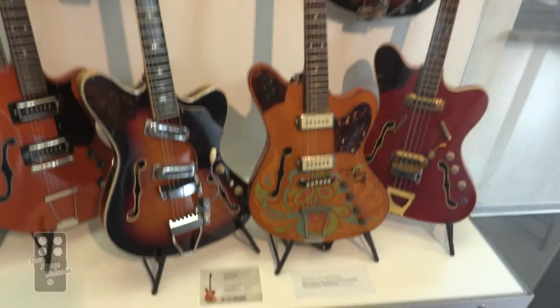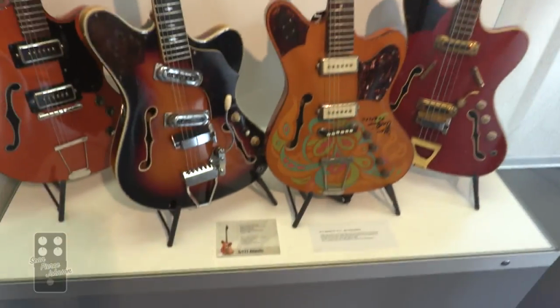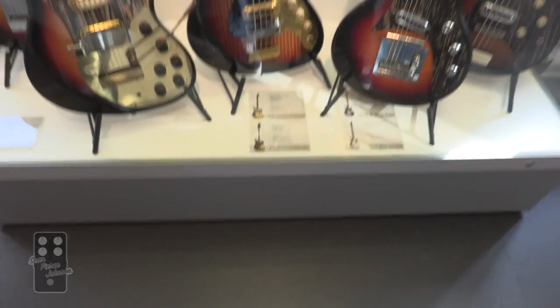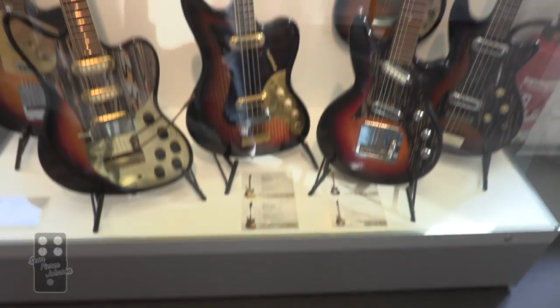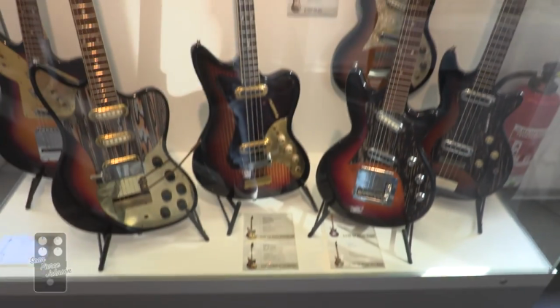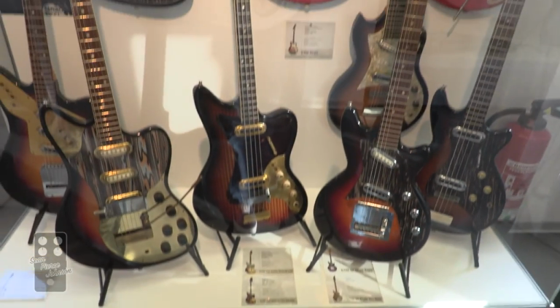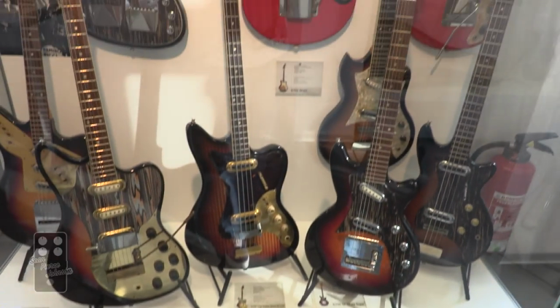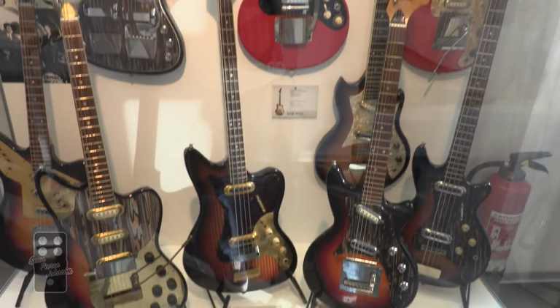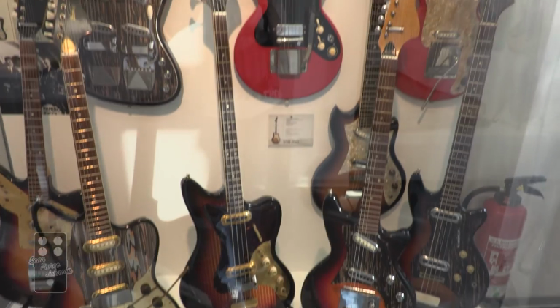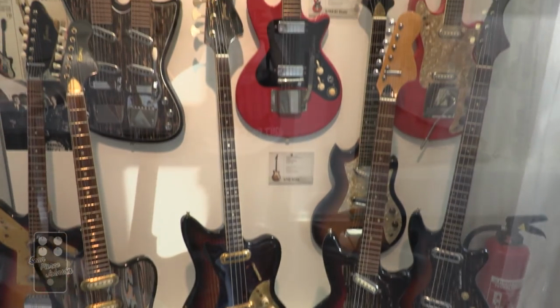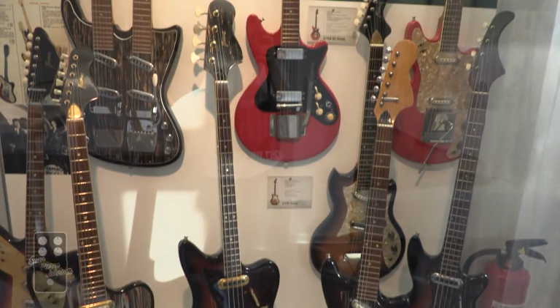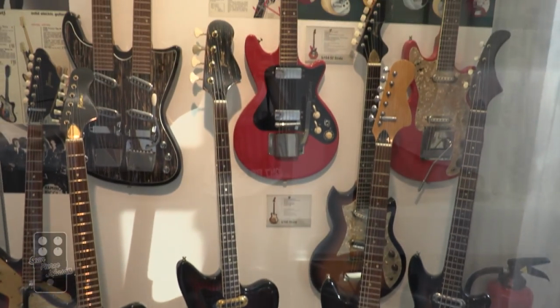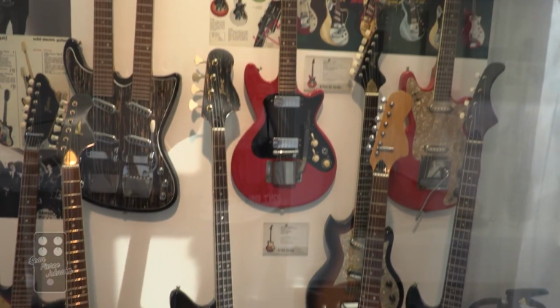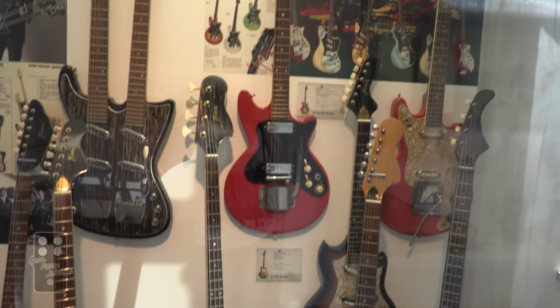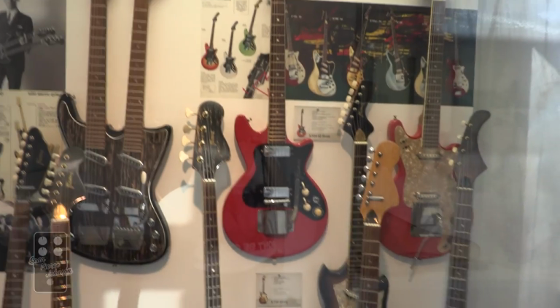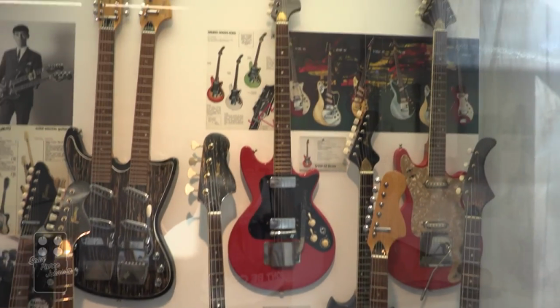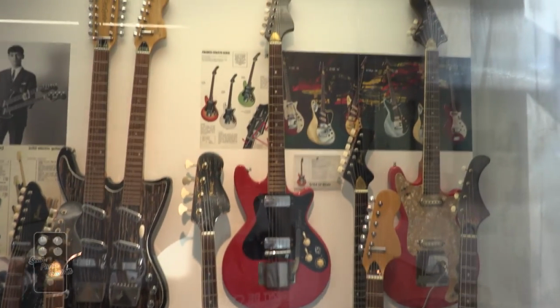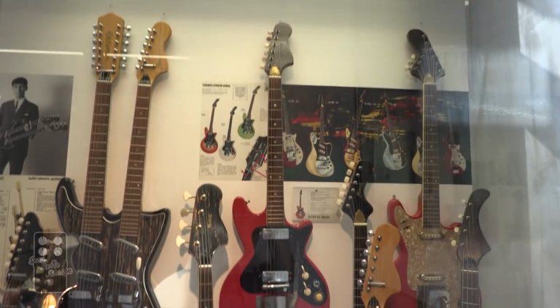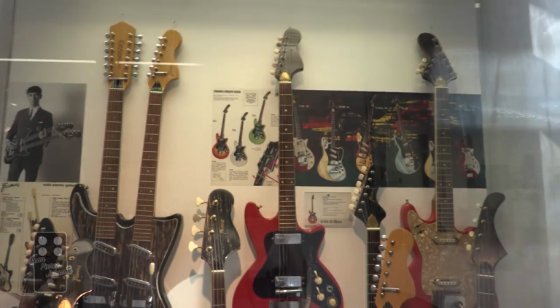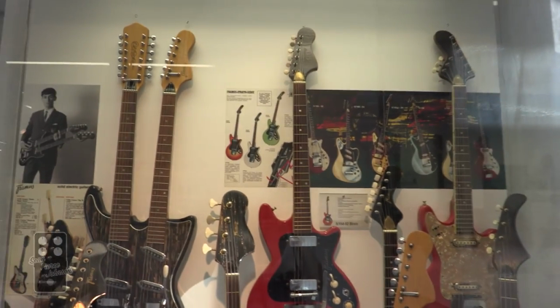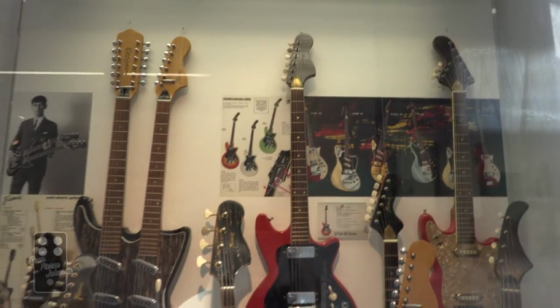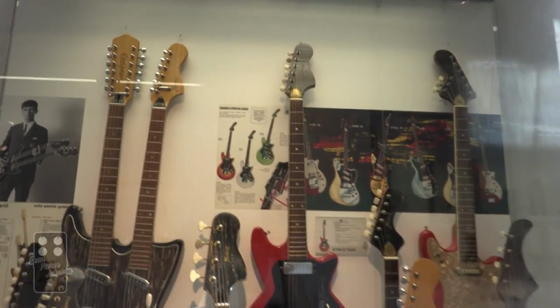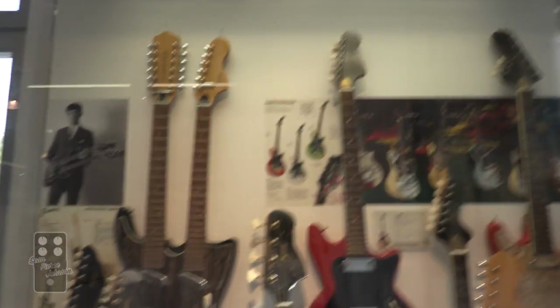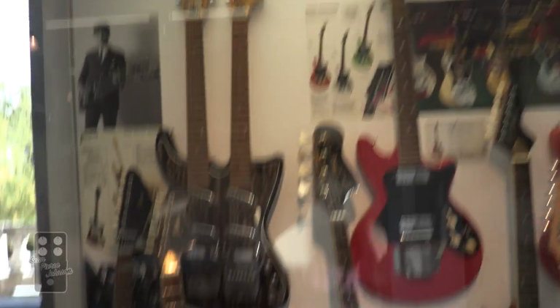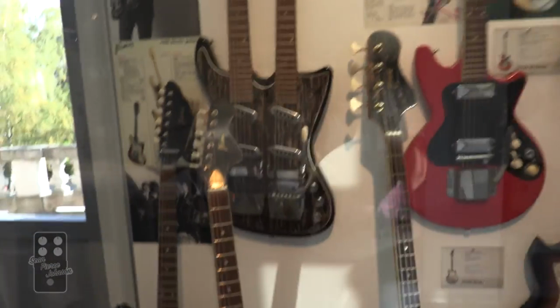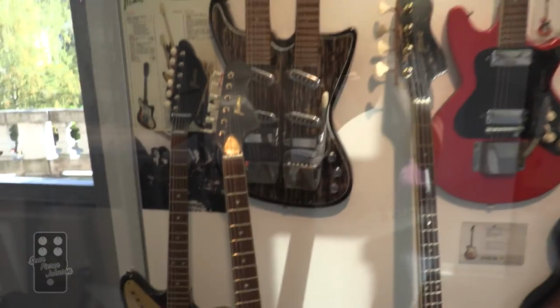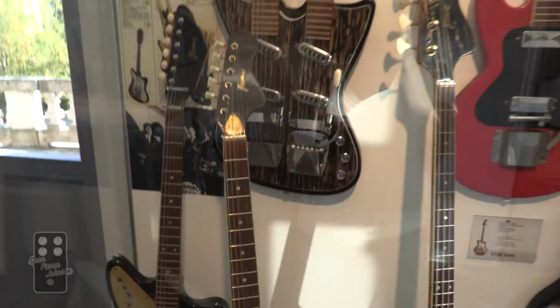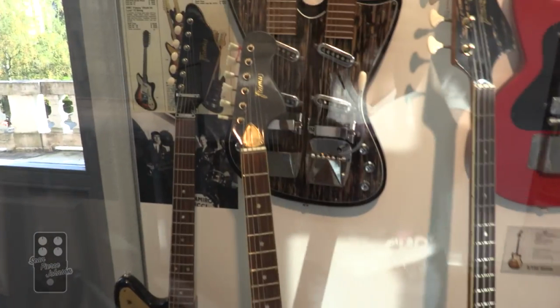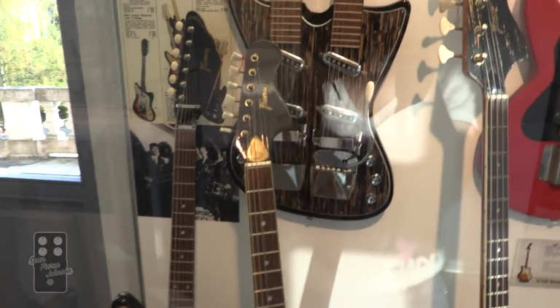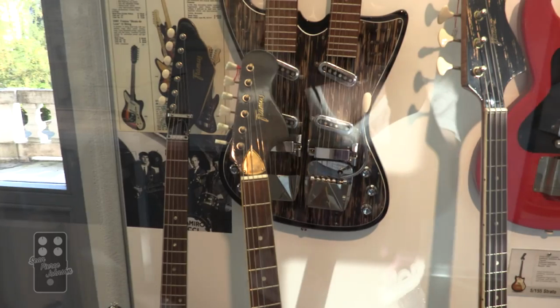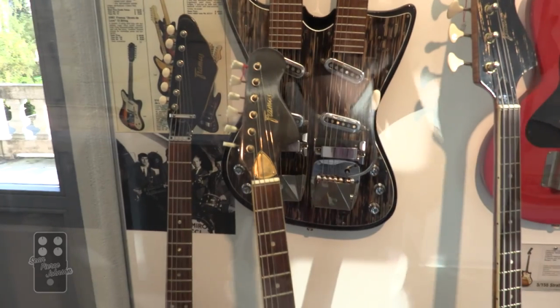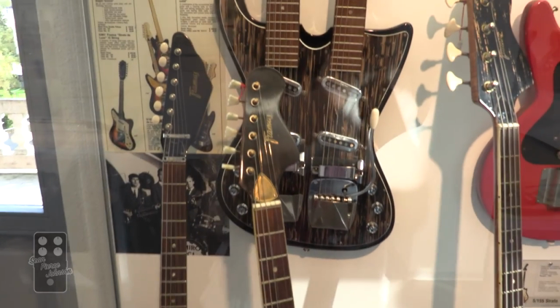We've got some mid-60s ones going on here. And we've got another crazy double neck.